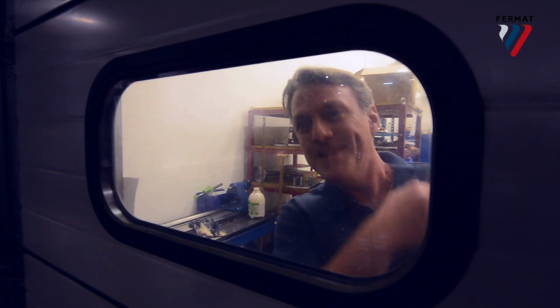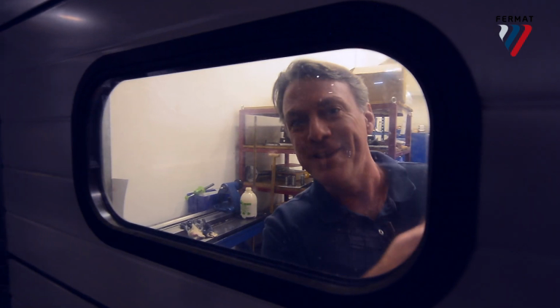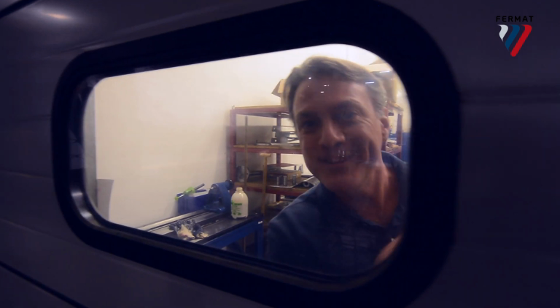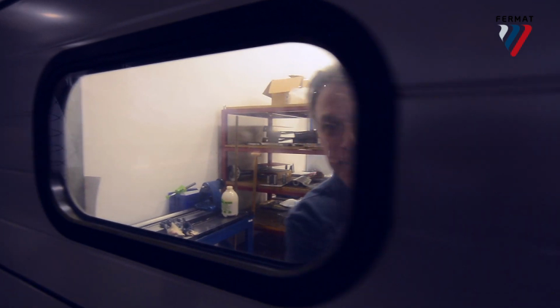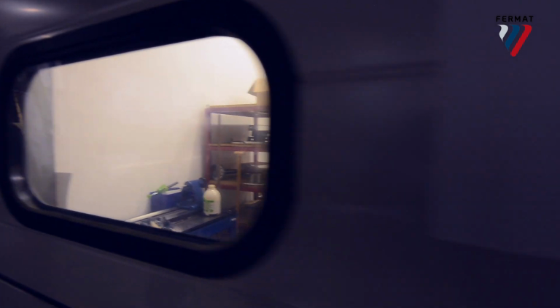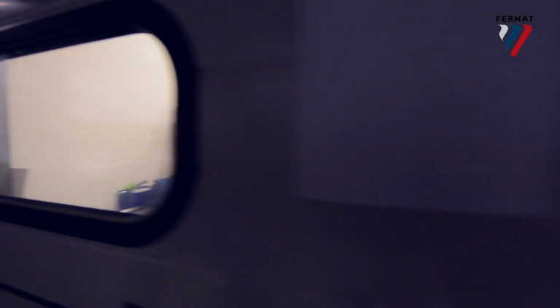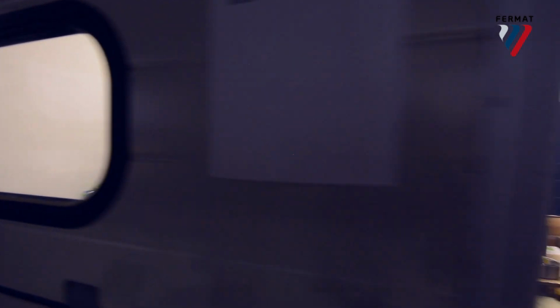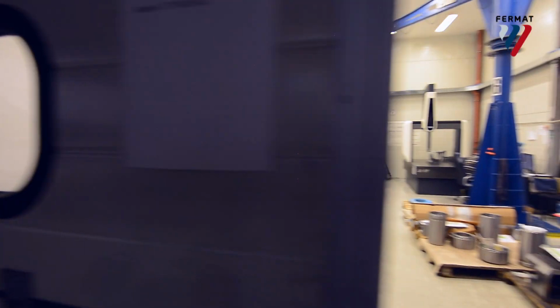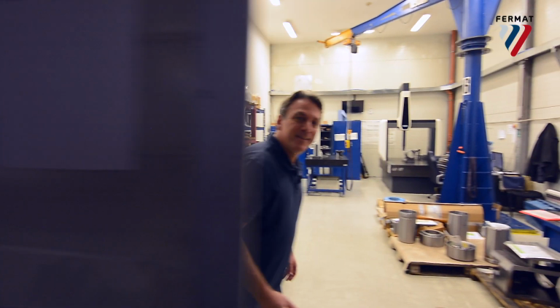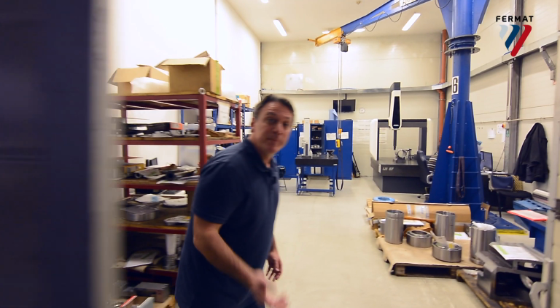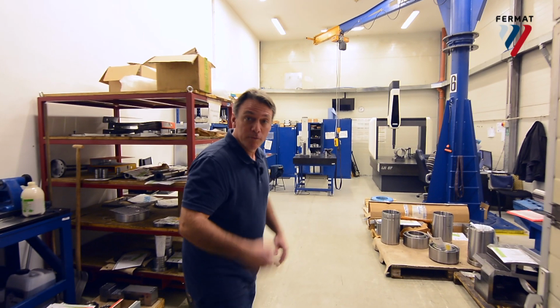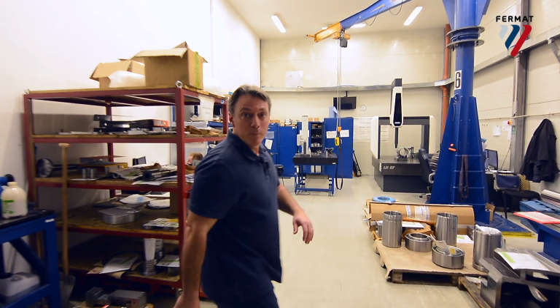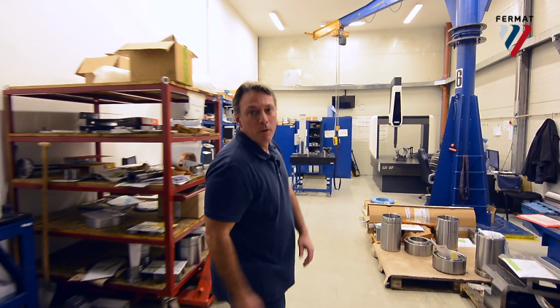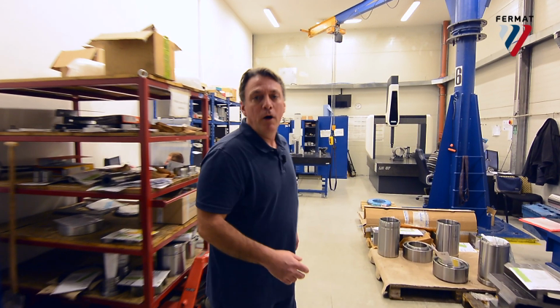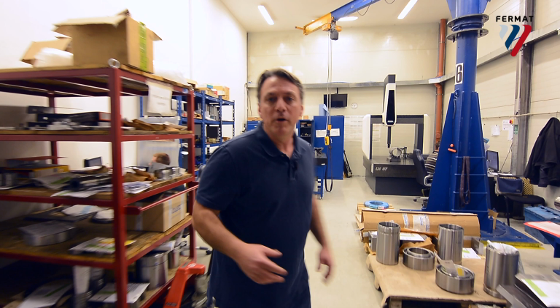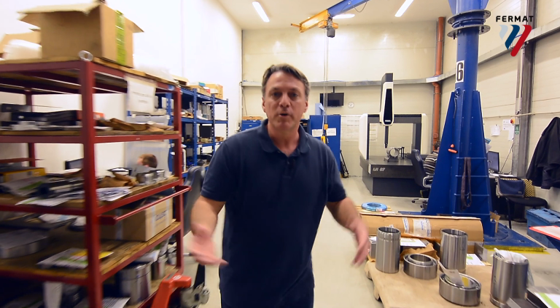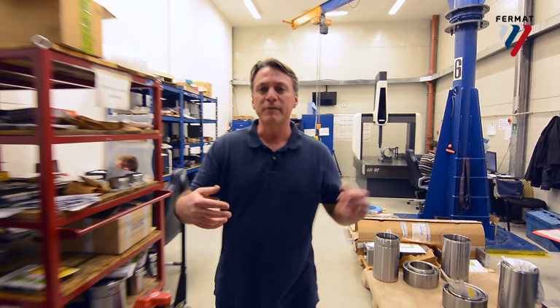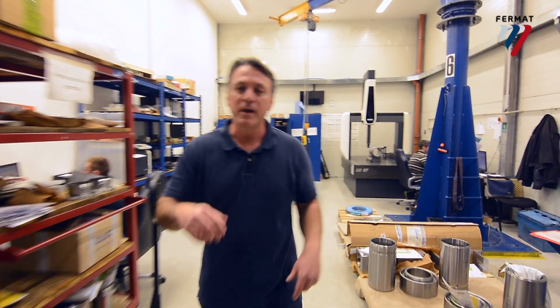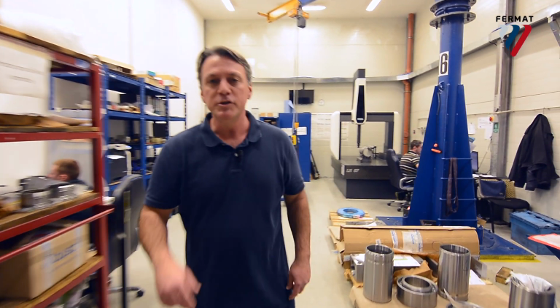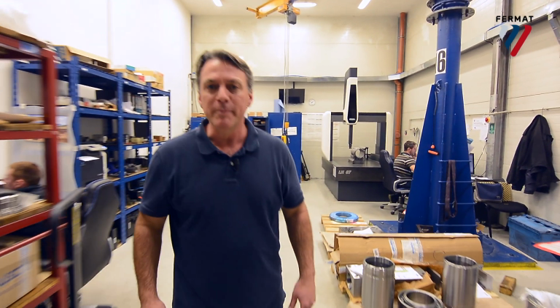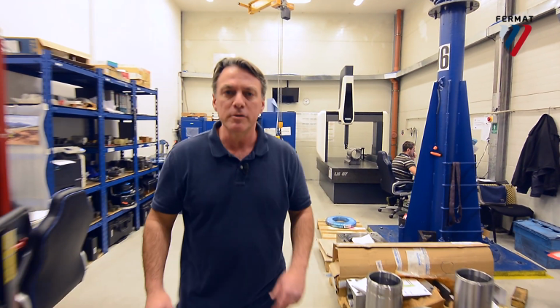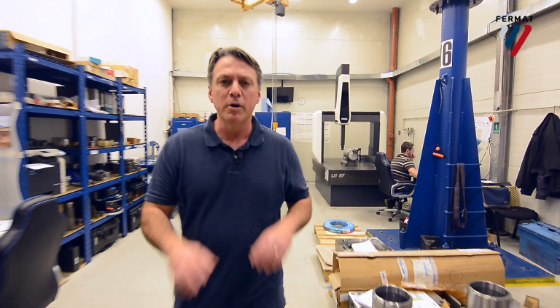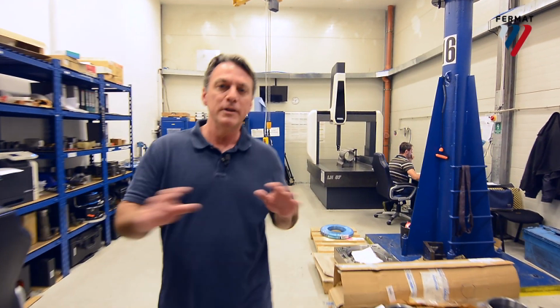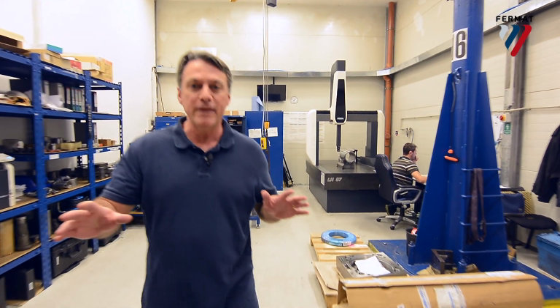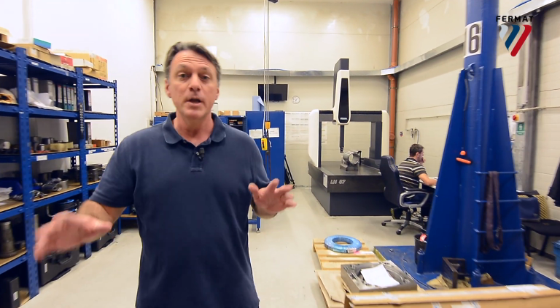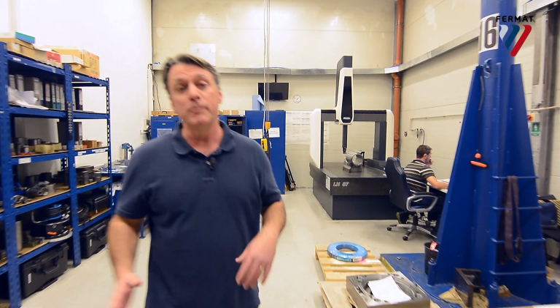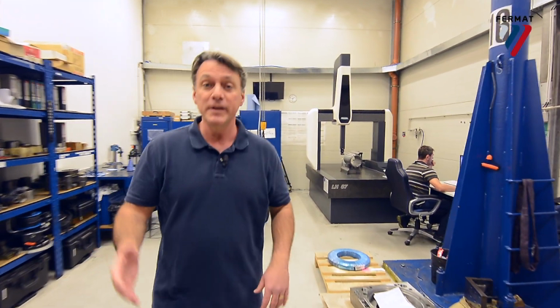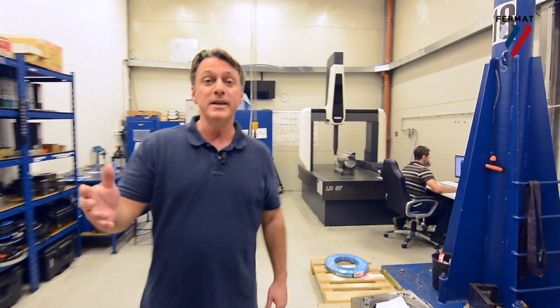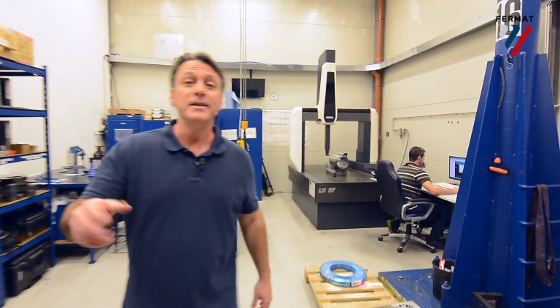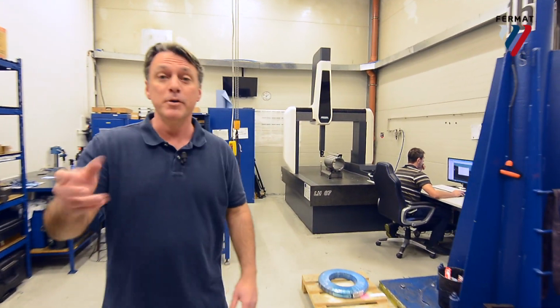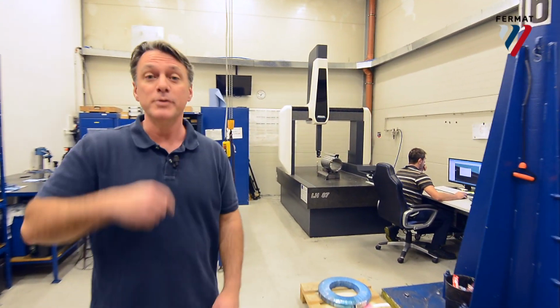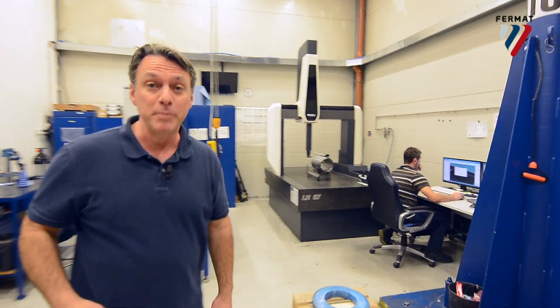Come on in. This is the measuring room where all the parts are brought in after final machining to make sure they're perfectly accurate before they're then taken and put into assembly.